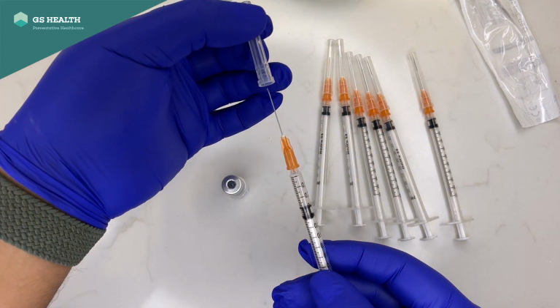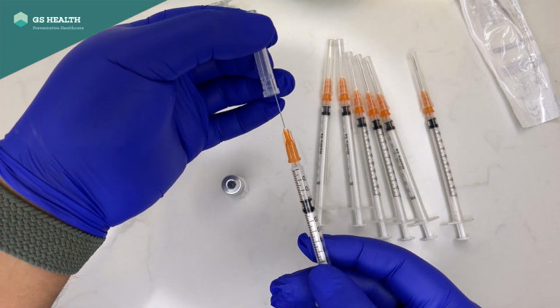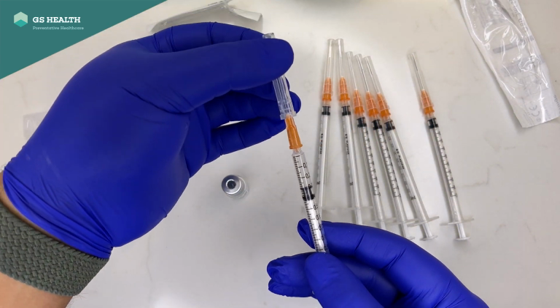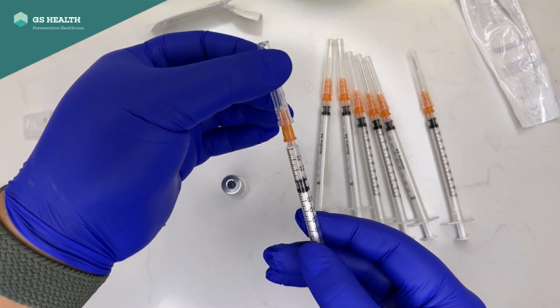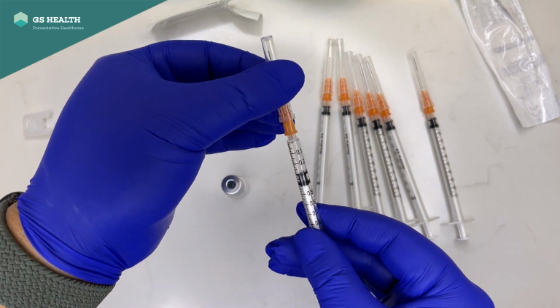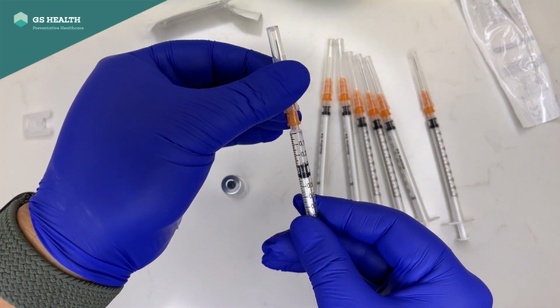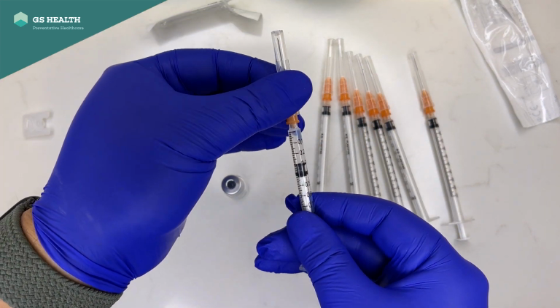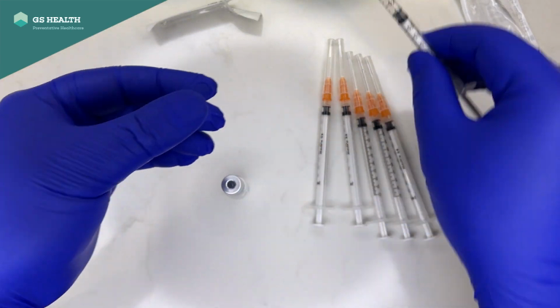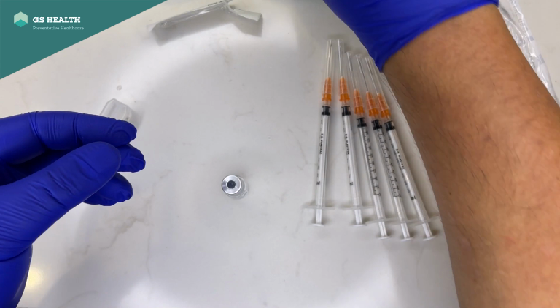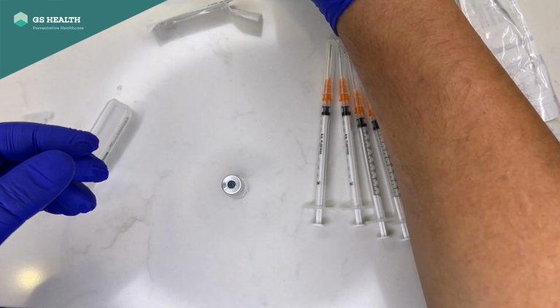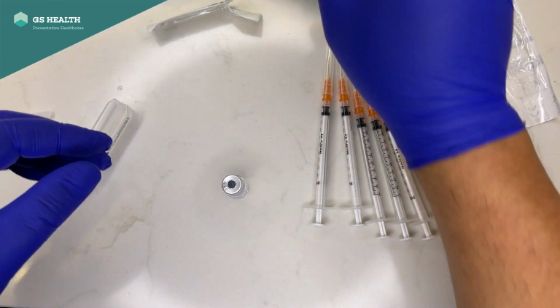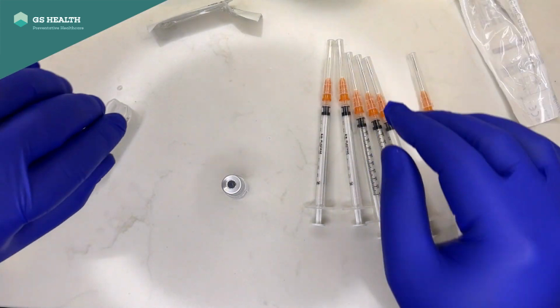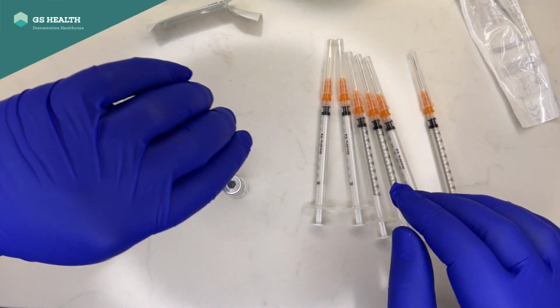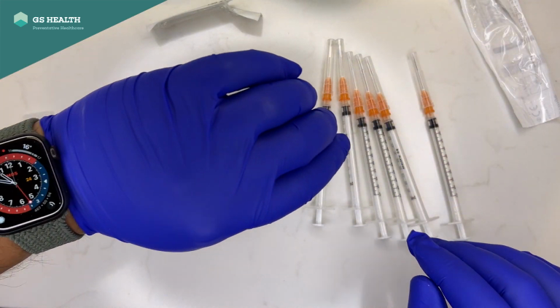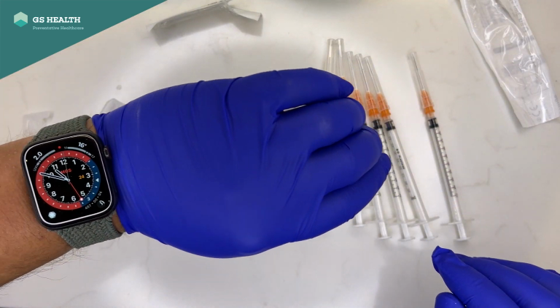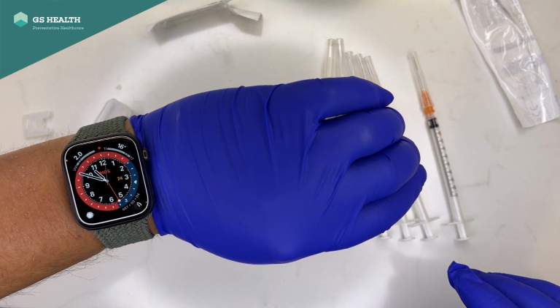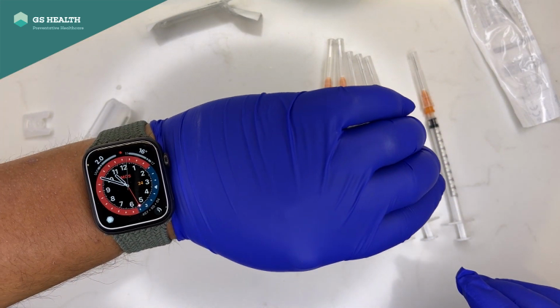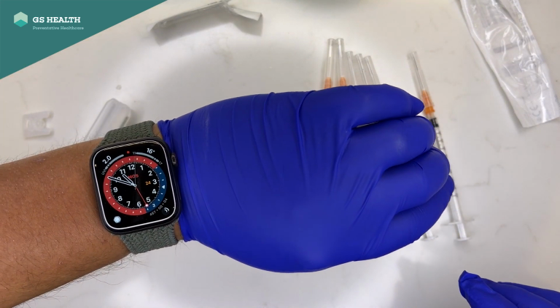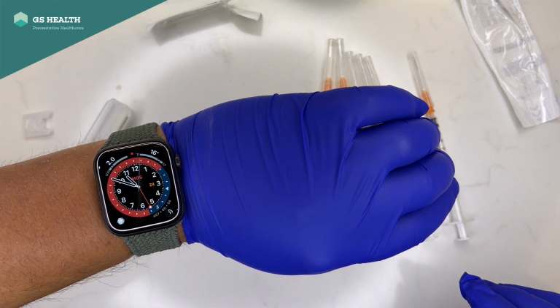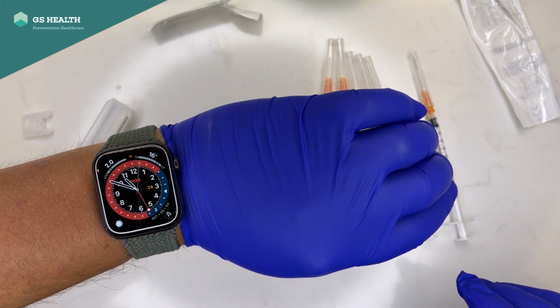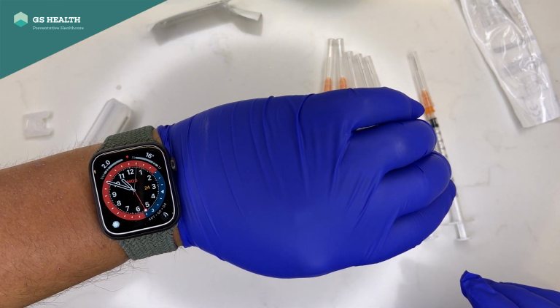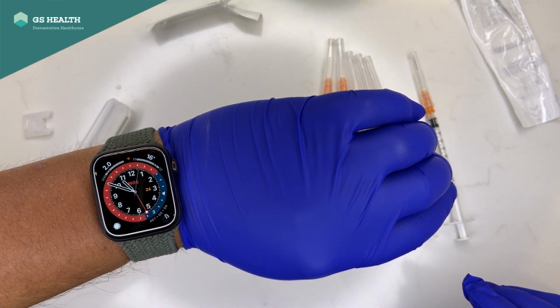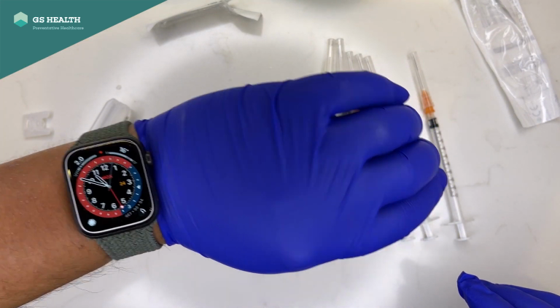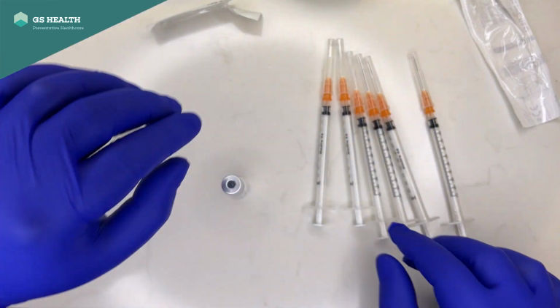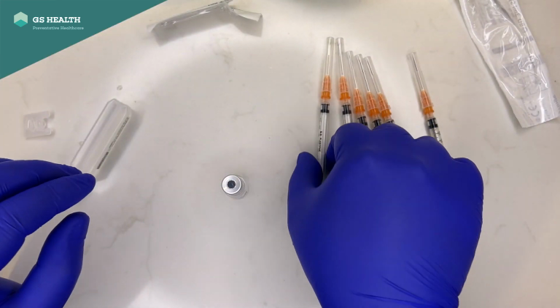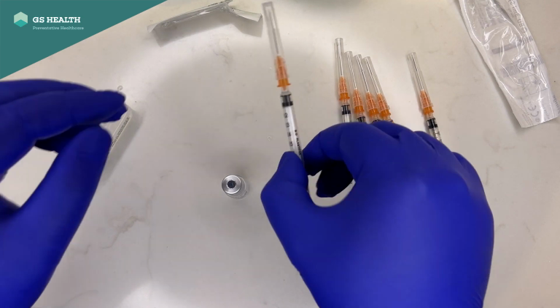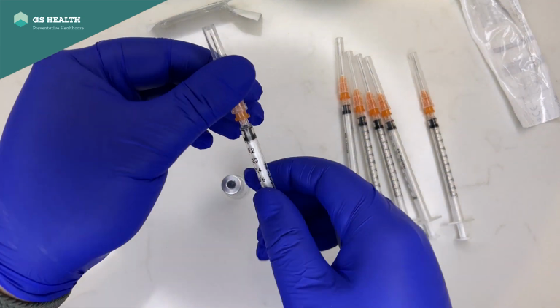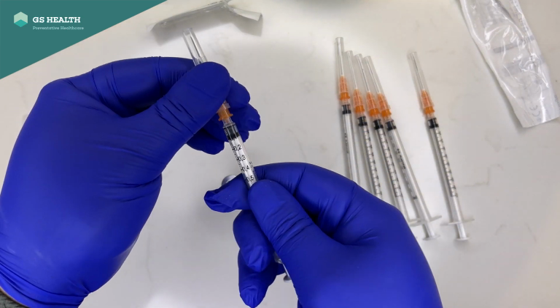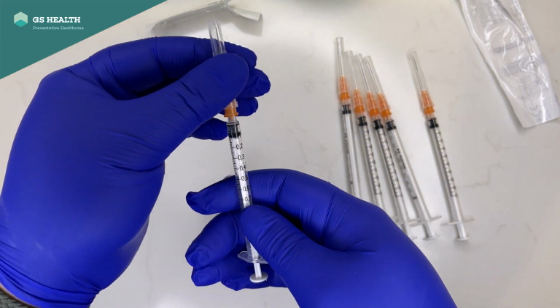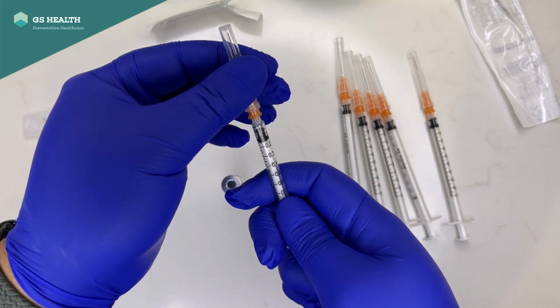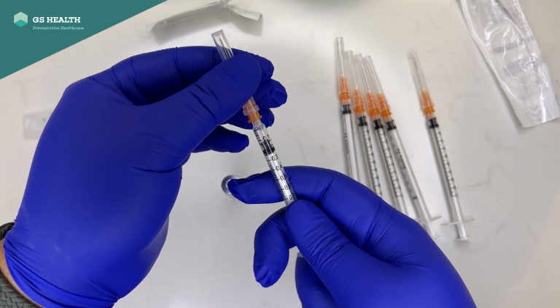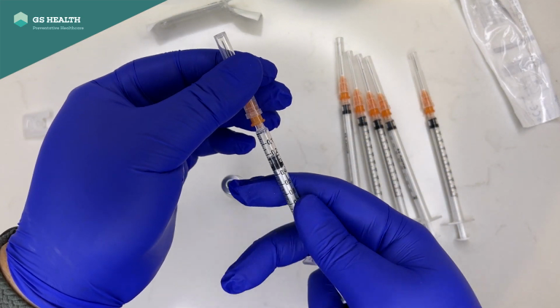Put it in a container that you've marked with the time that you've drawn them up — so that is at 10:50. Repeat the process.